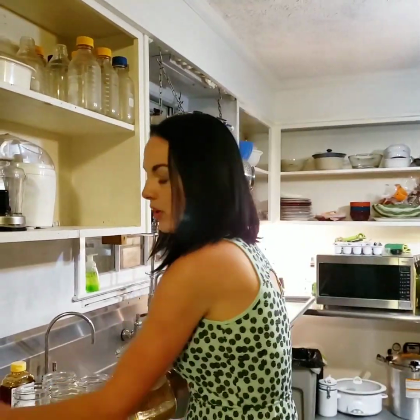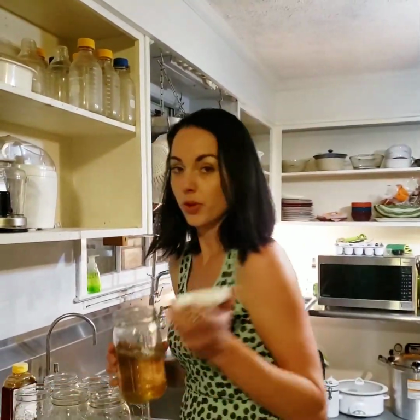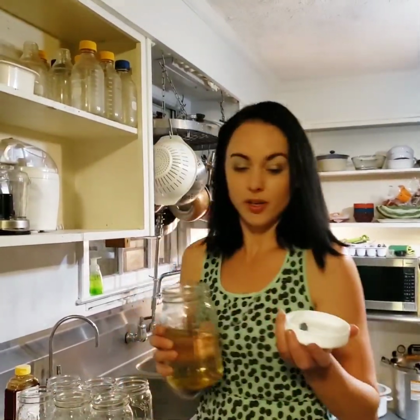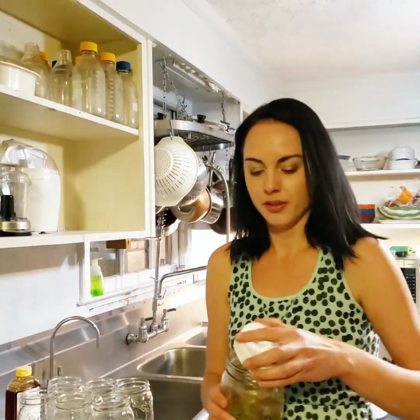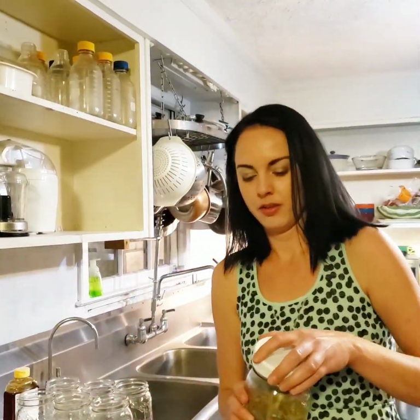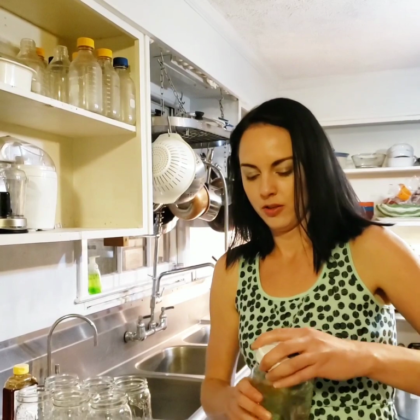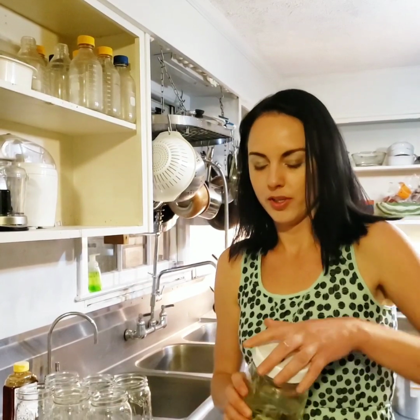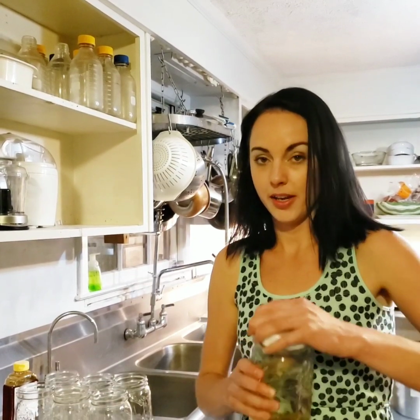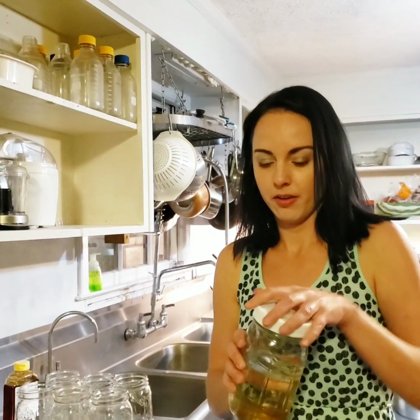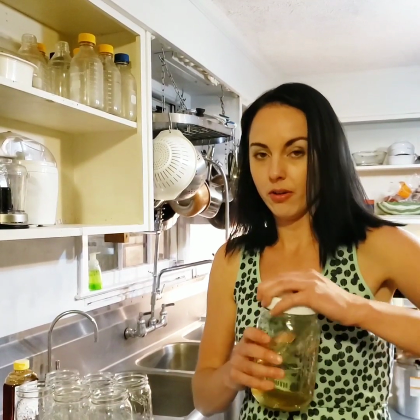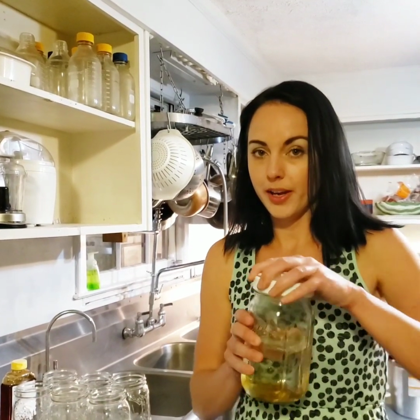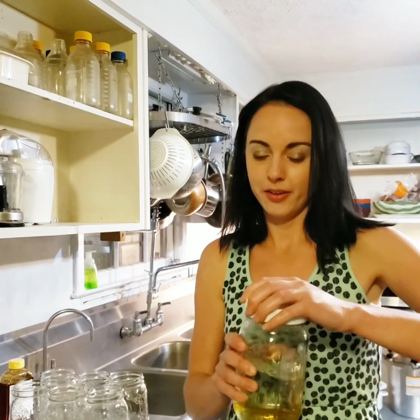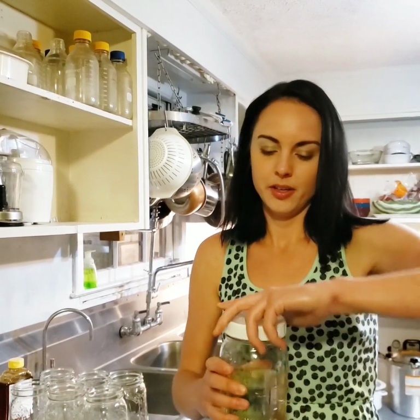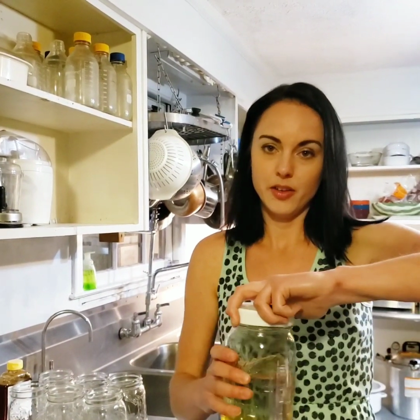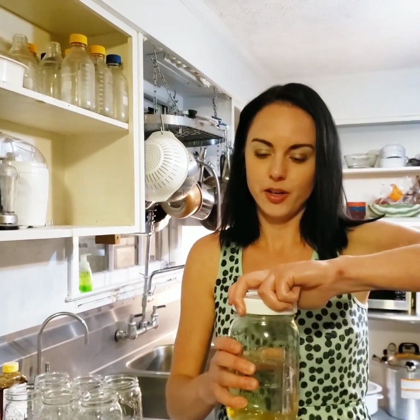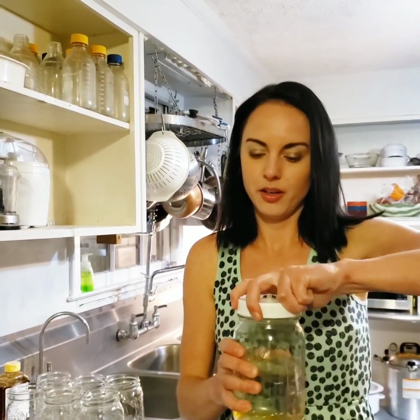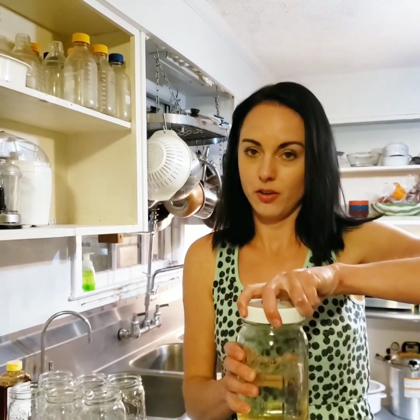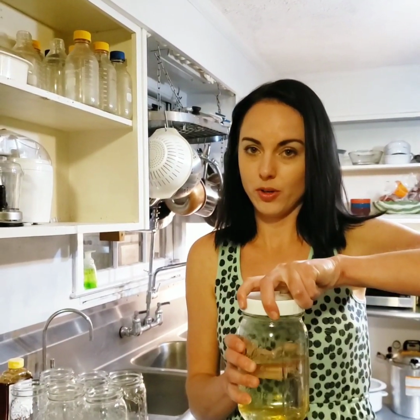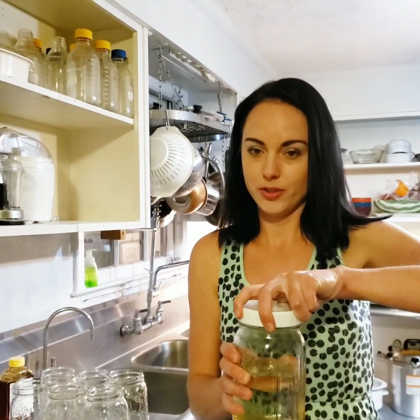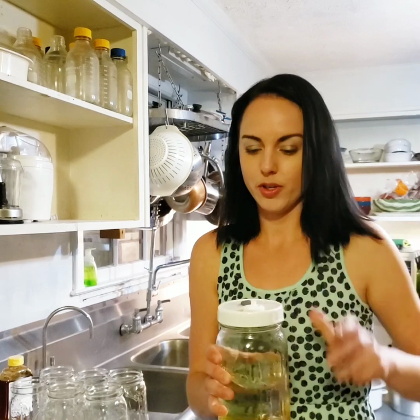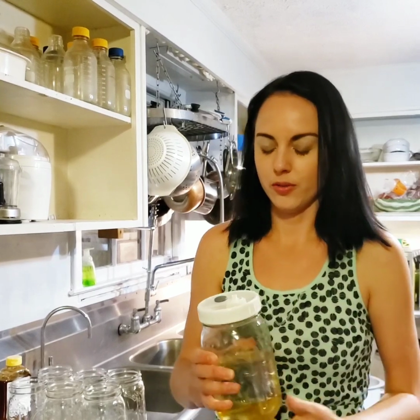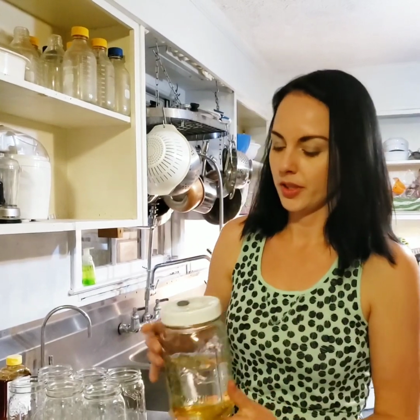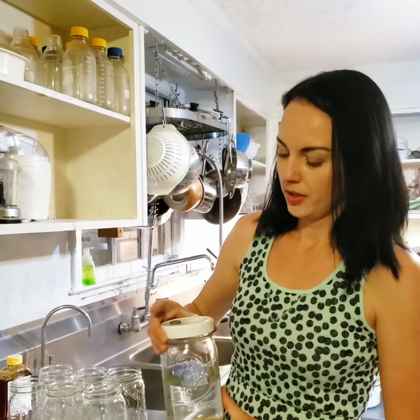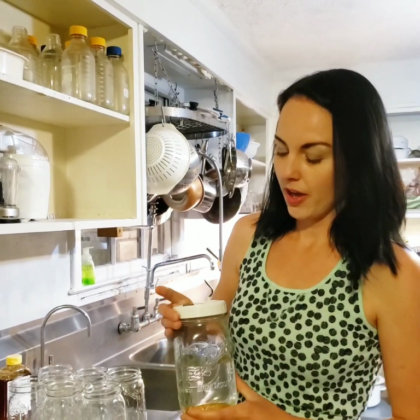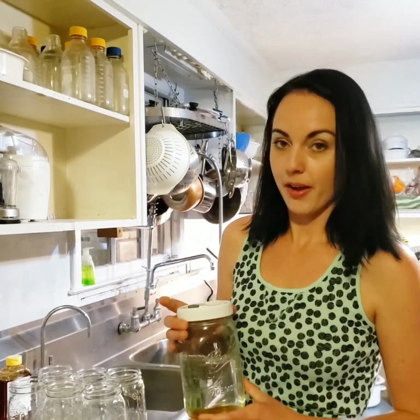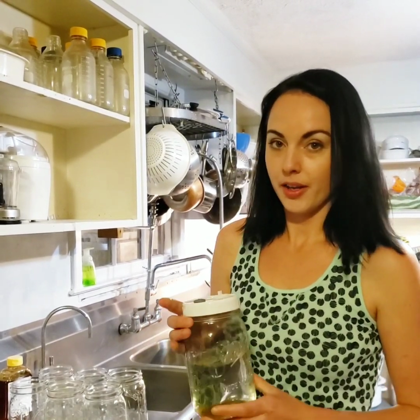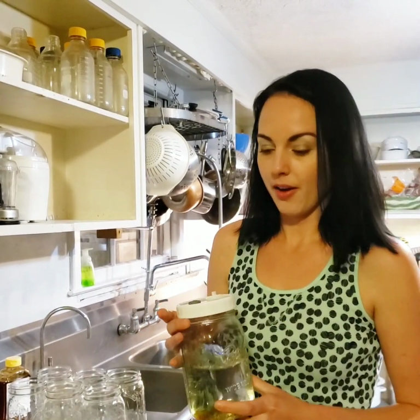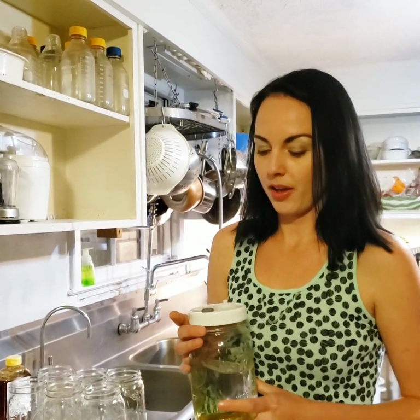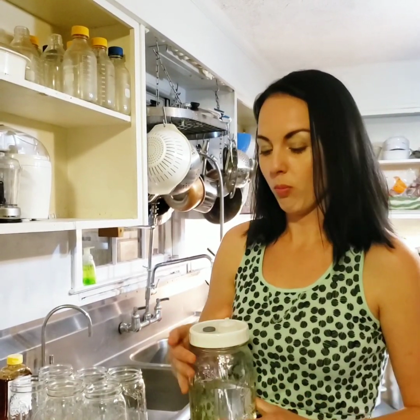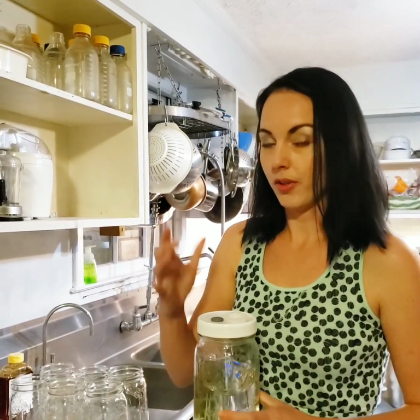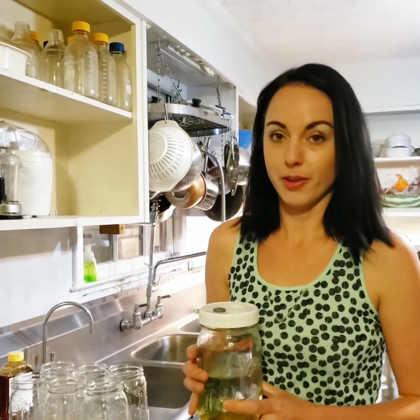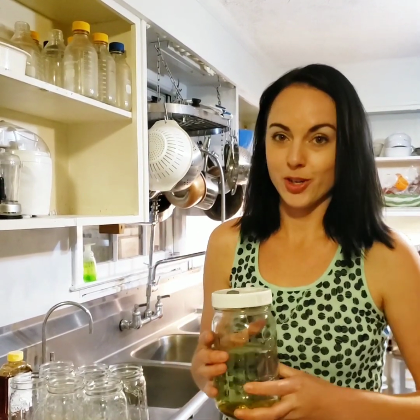Whenever you put your lid on, you want to tighten it all the way down and then turn it a quarter turn loose, so that way air can get out and it won't blow your lid off in the pressure cooker.